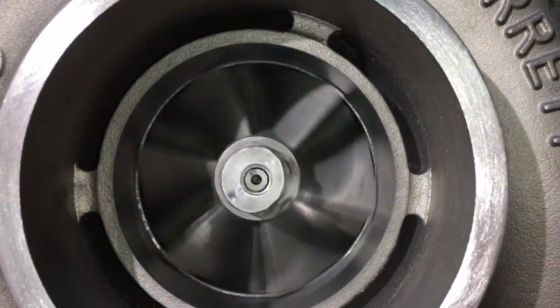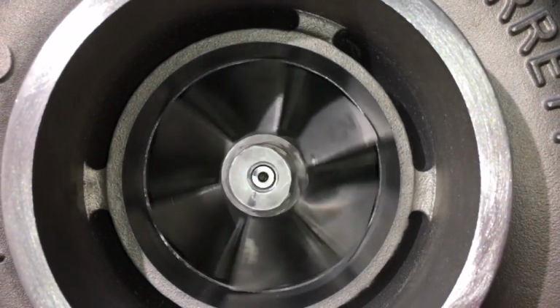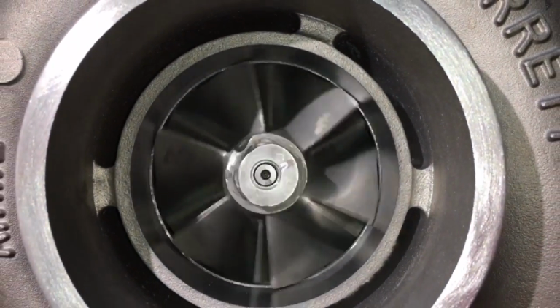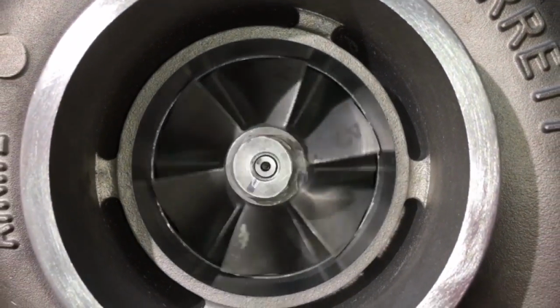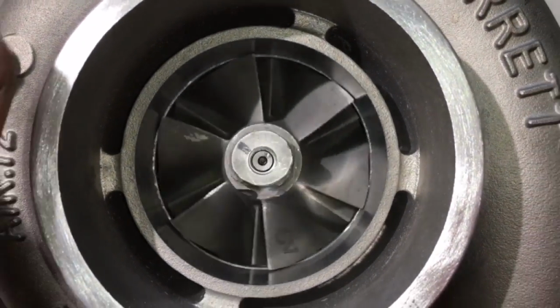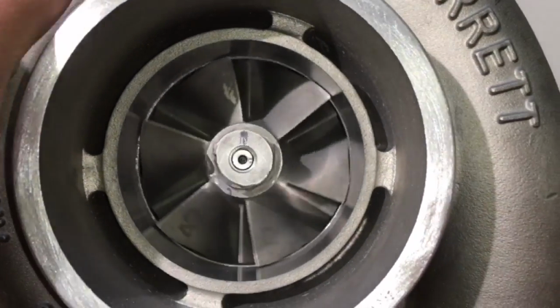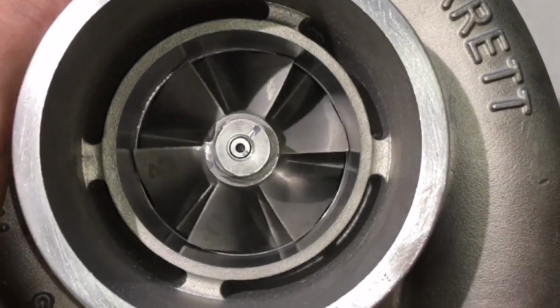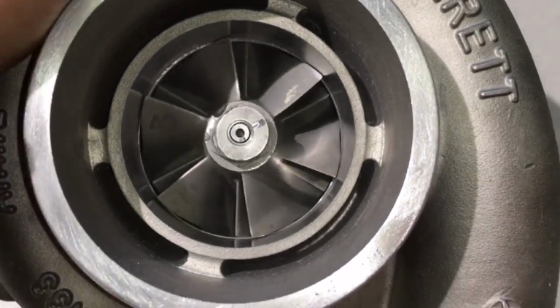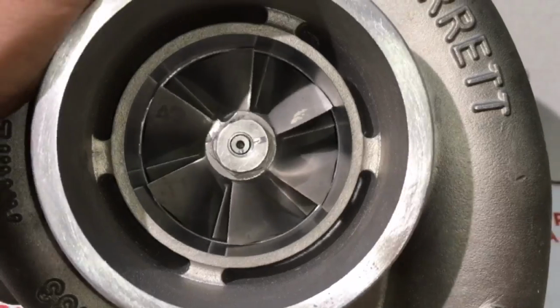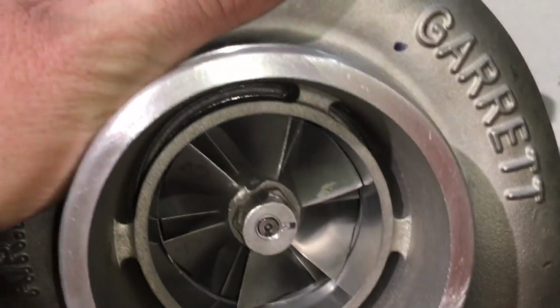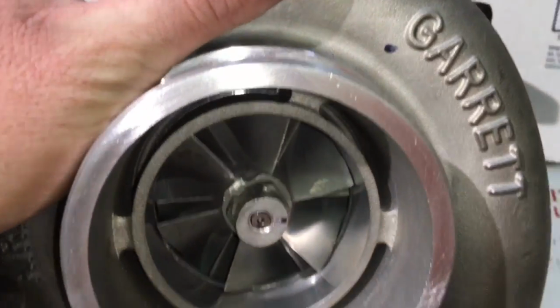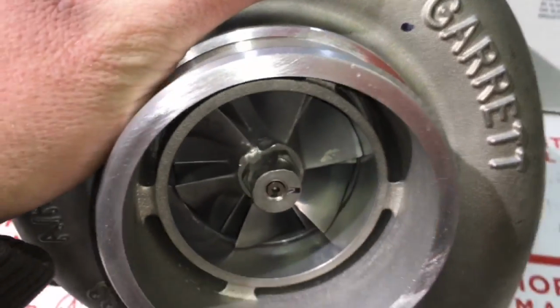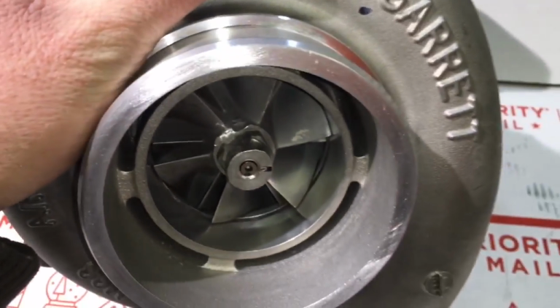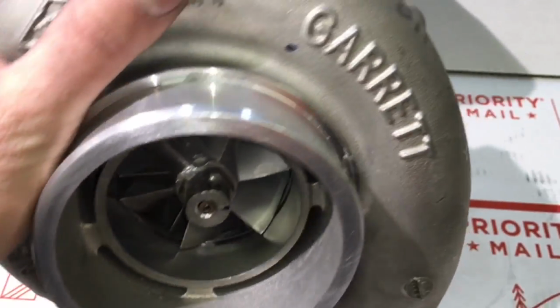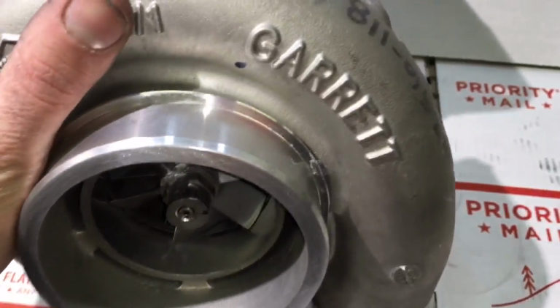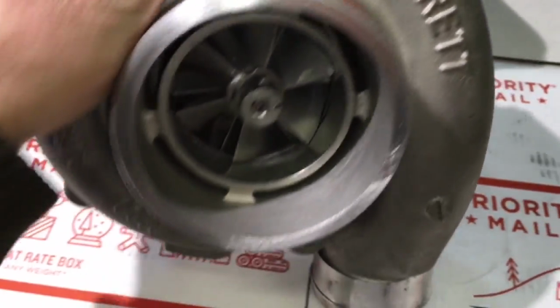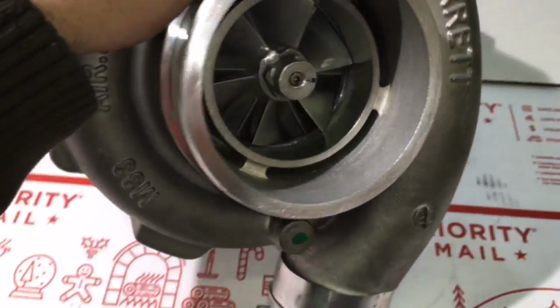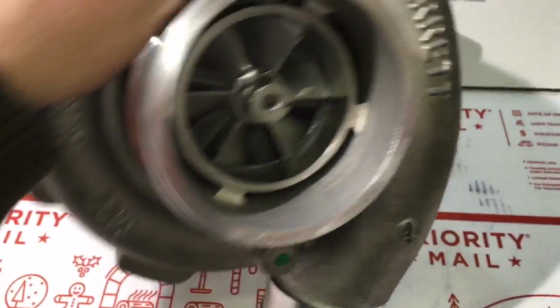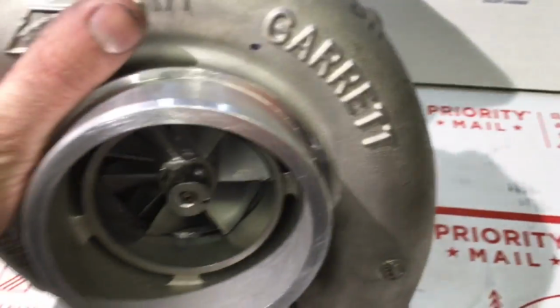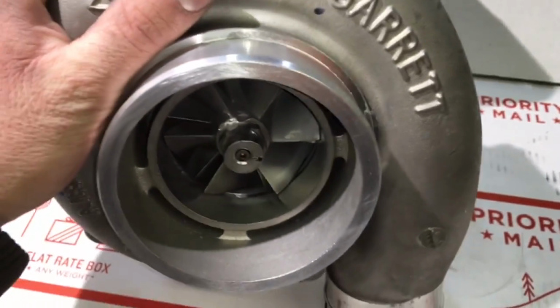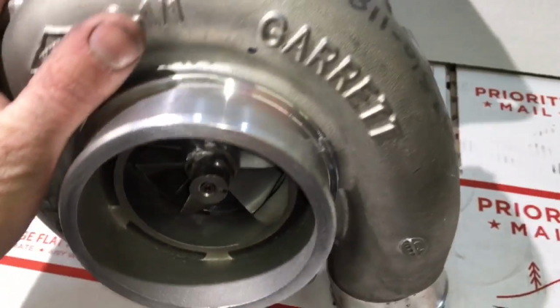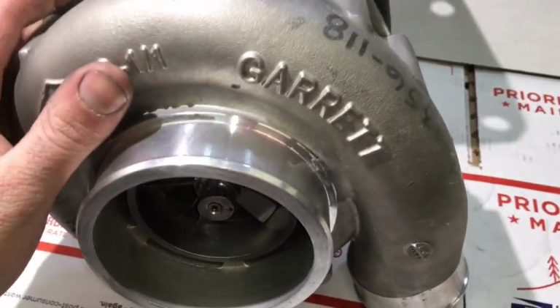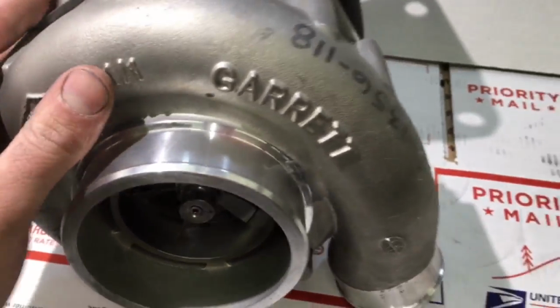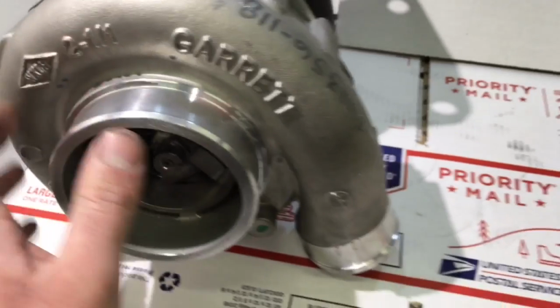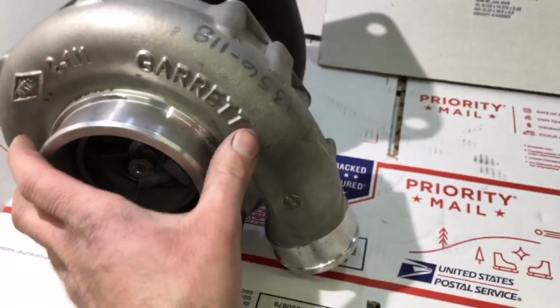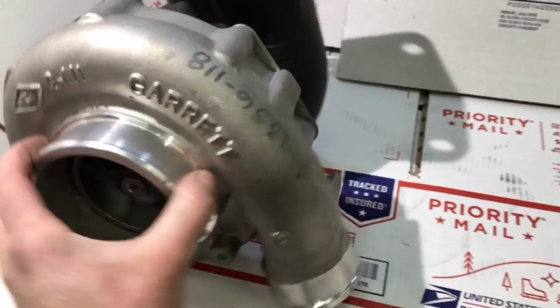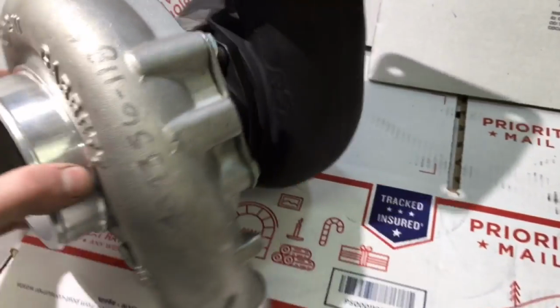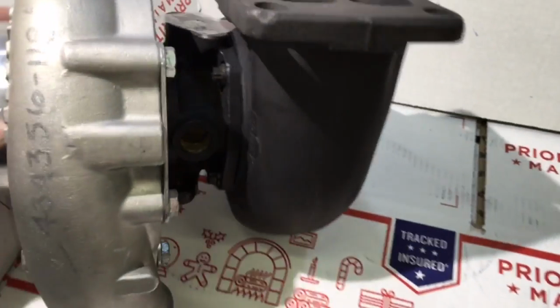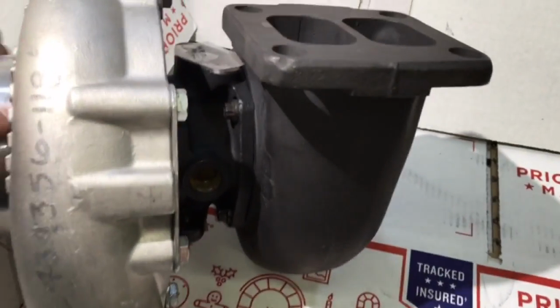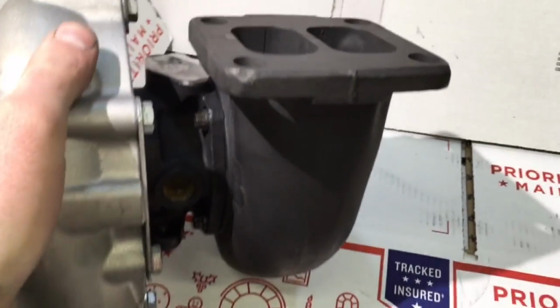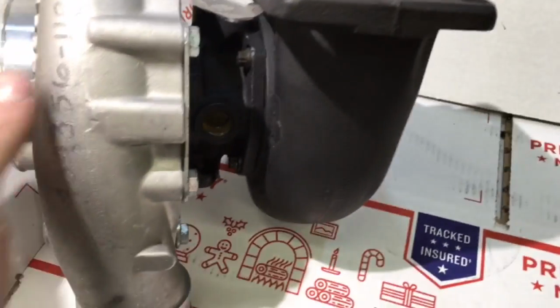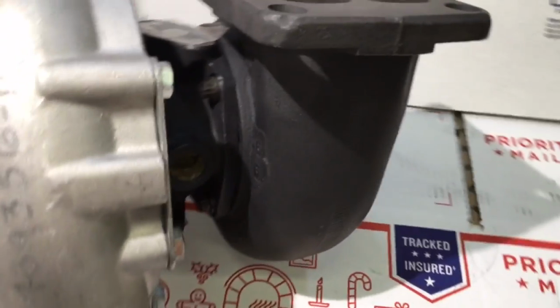The compressor wheel is 67.8 by 94mm. The turbine wheel used in this build is the same as the GT4088, and the measurements of that turbine are 68mm by 77.